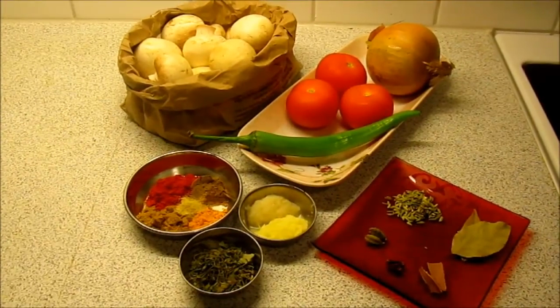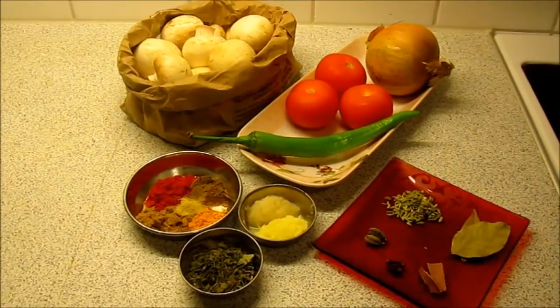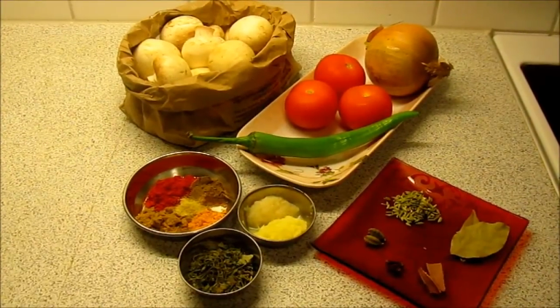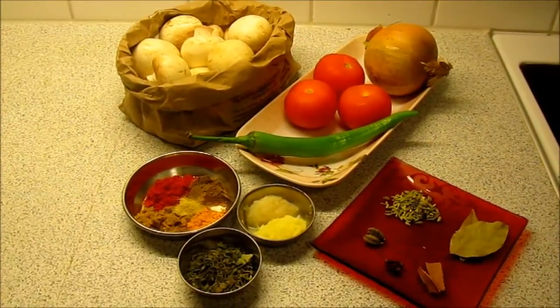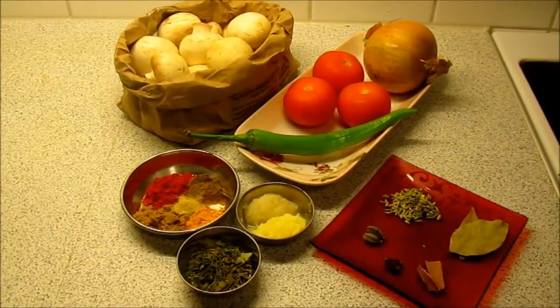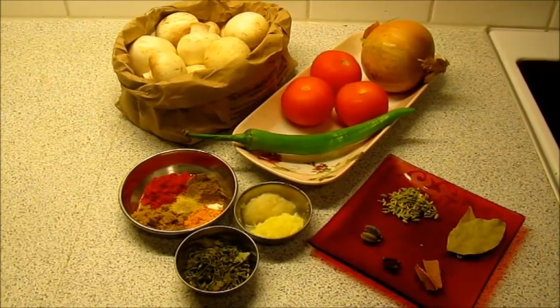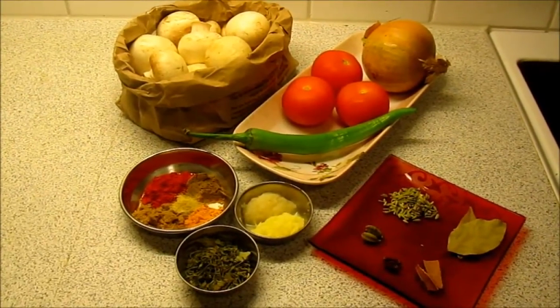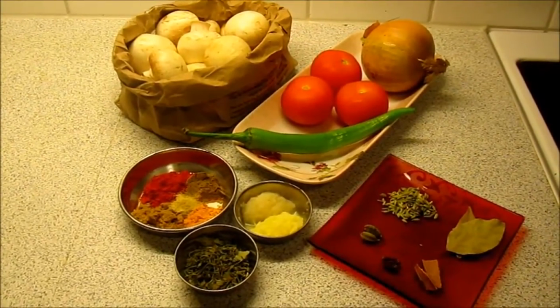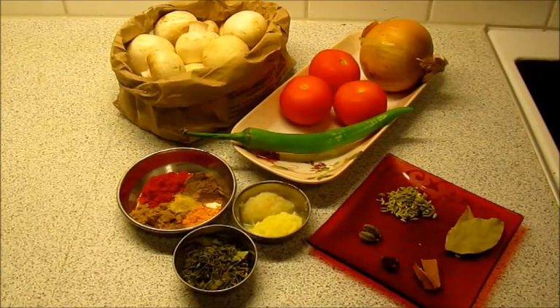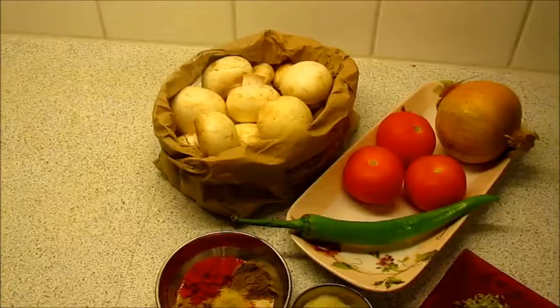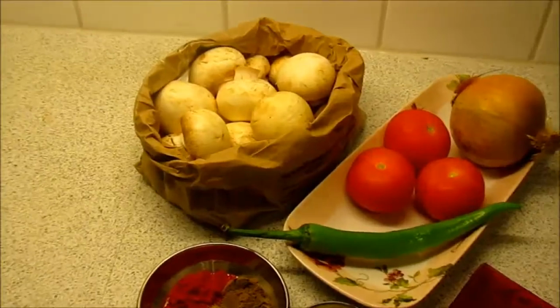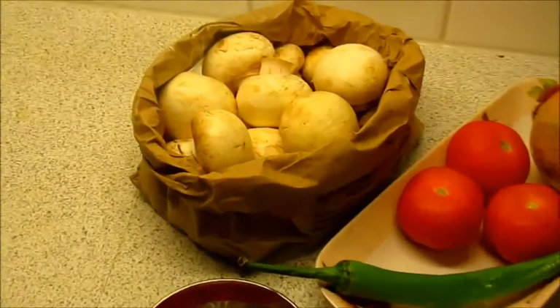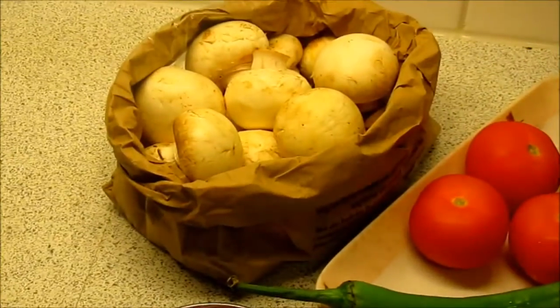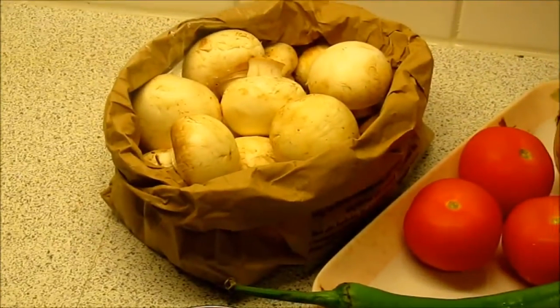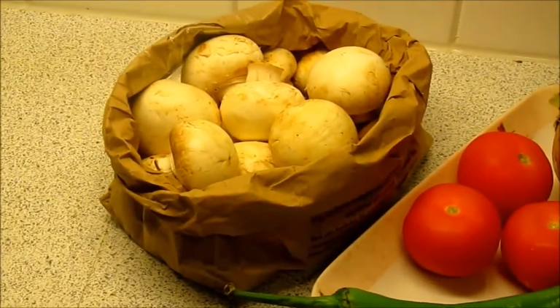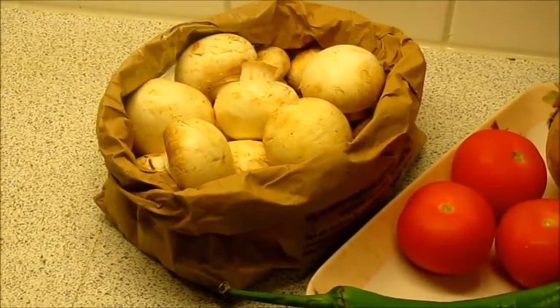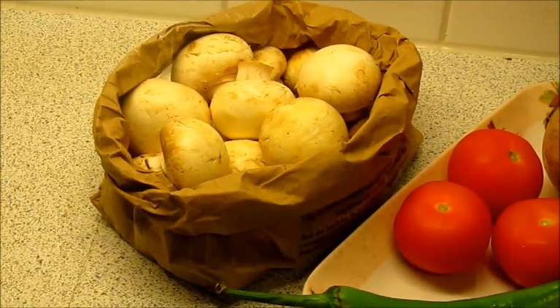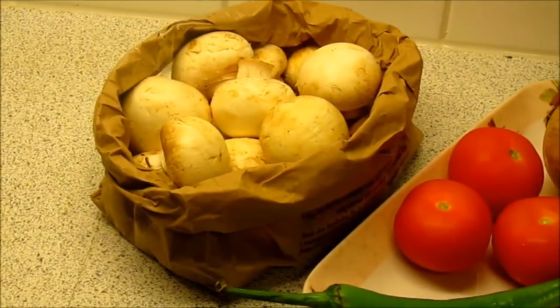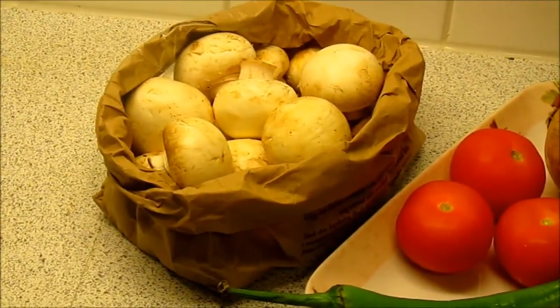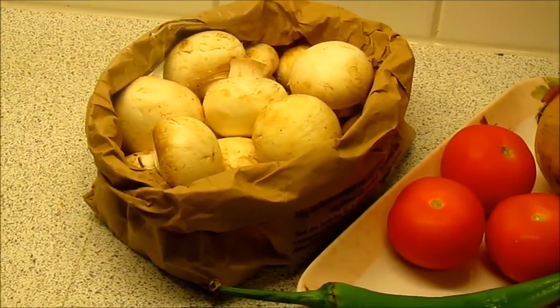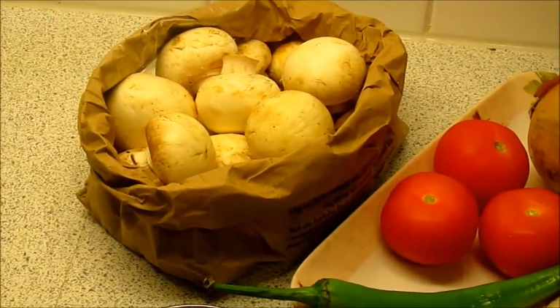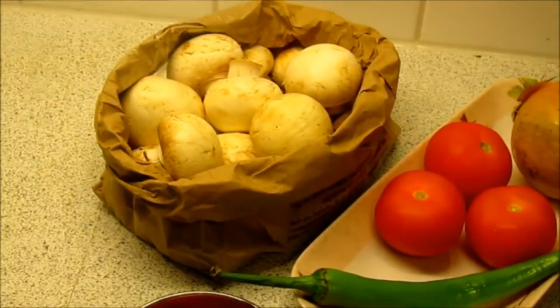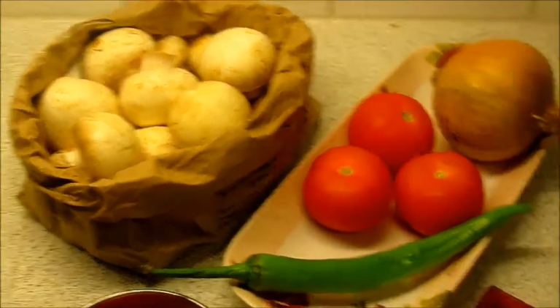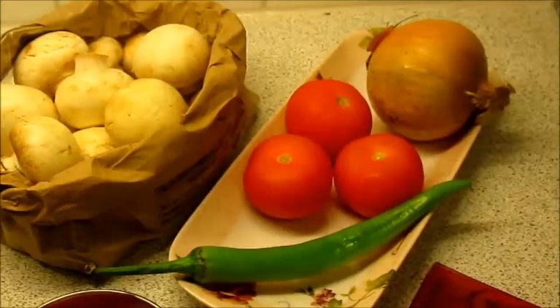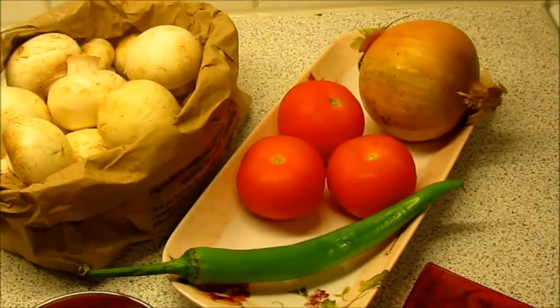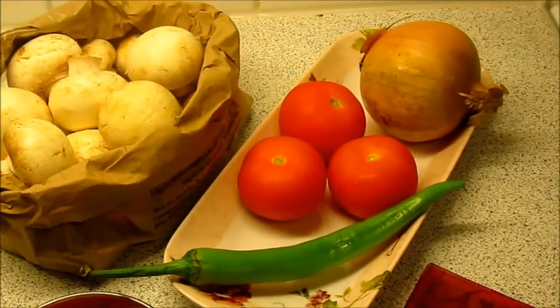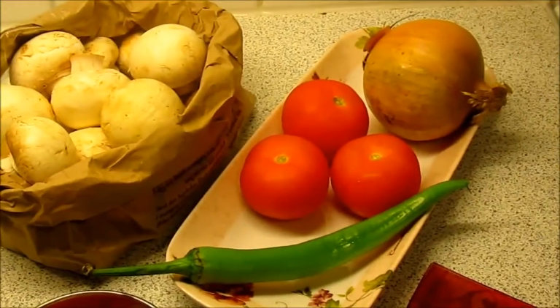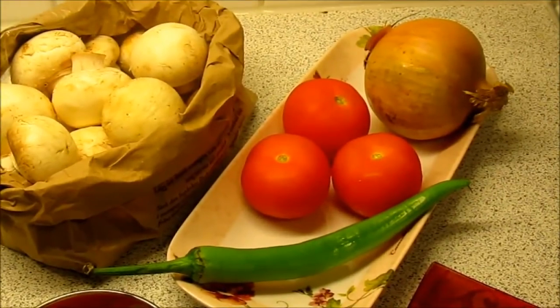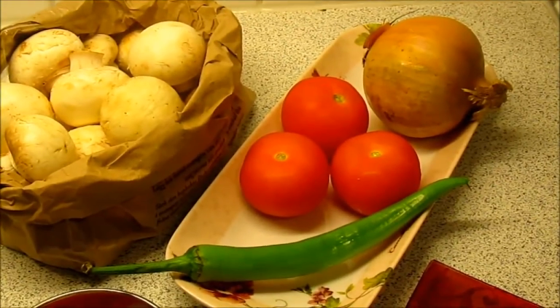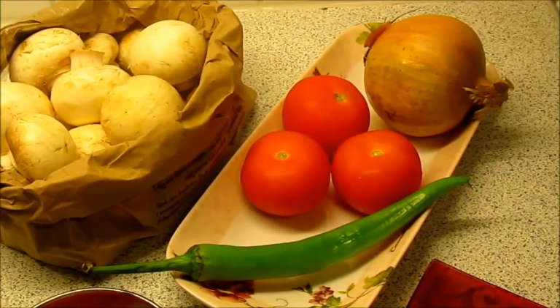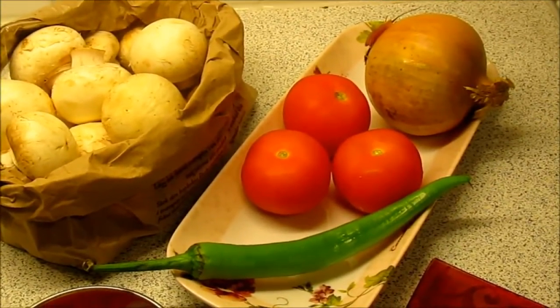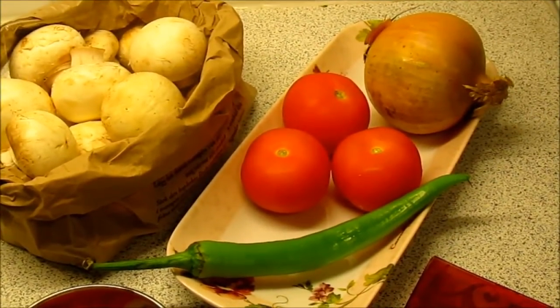Here I have white button mushrooms, maybe 15 to 20 in number and they are pretty big in size. Then you will need 1 onion, 3 small size tomatoes, and 1 green pepper.